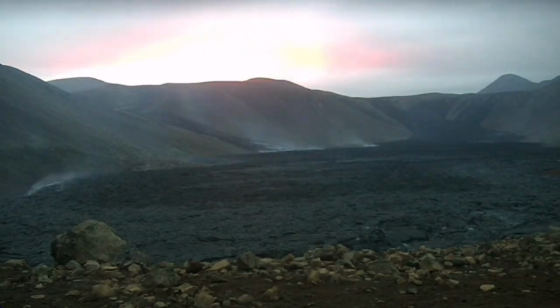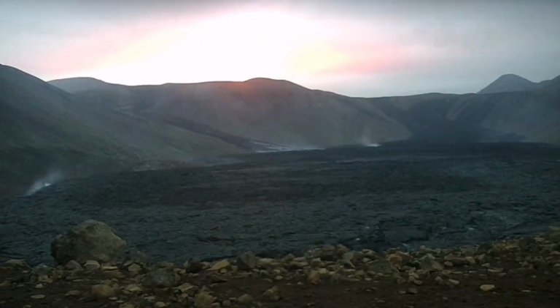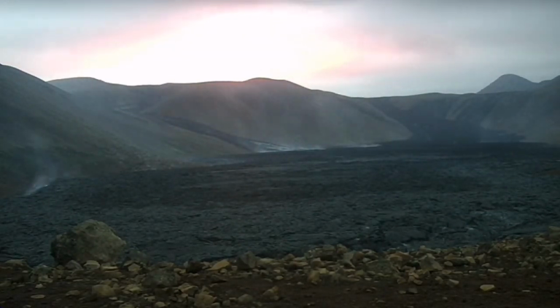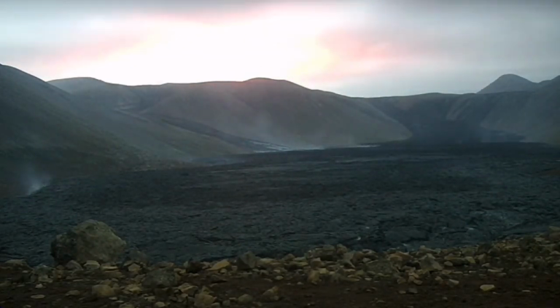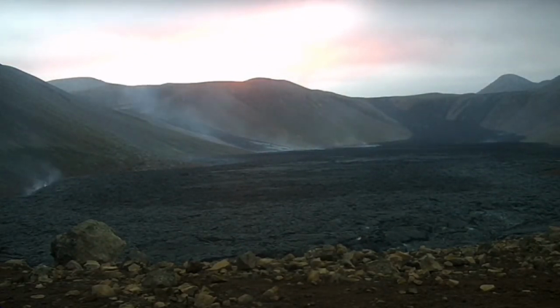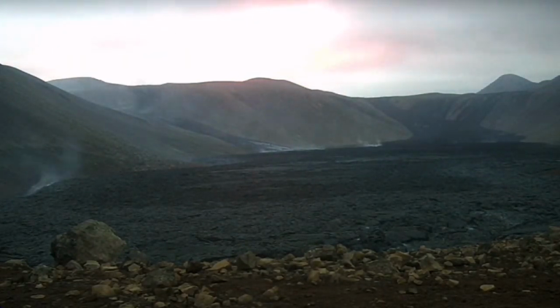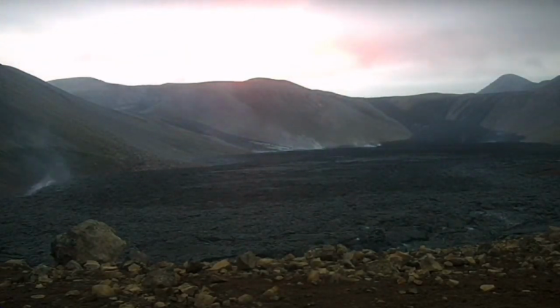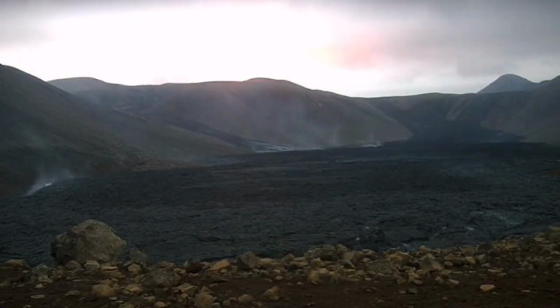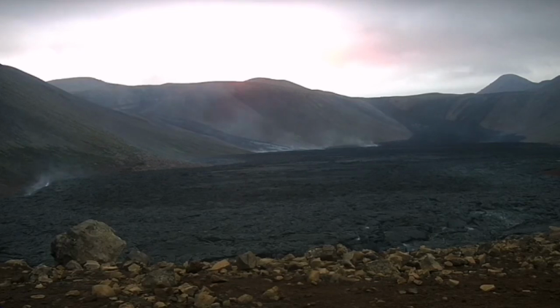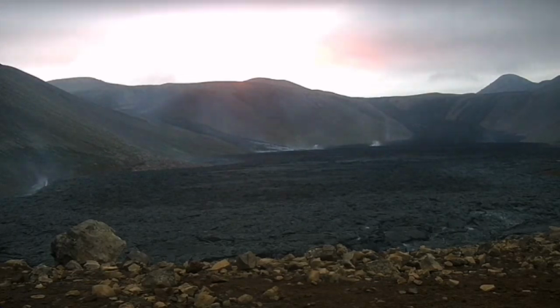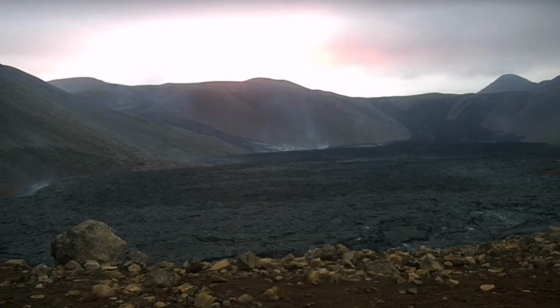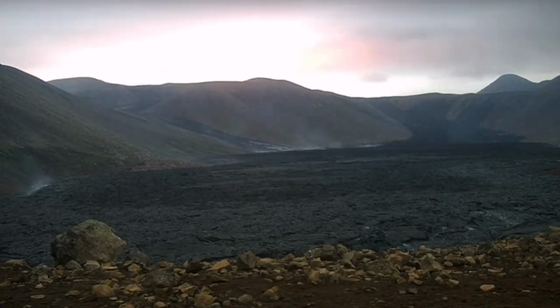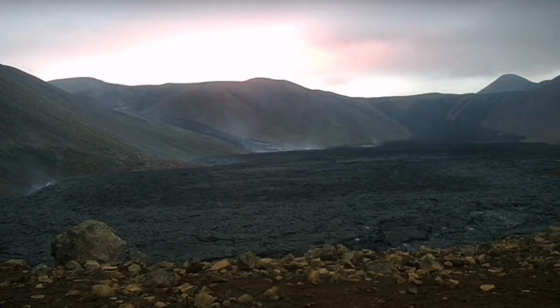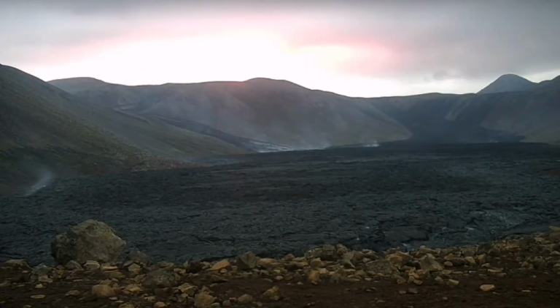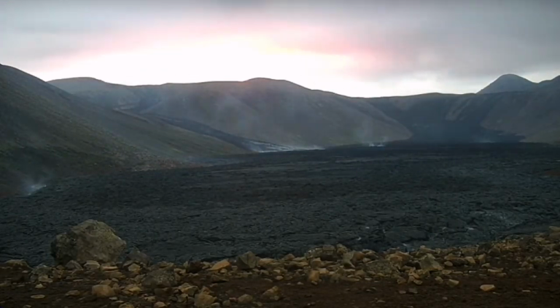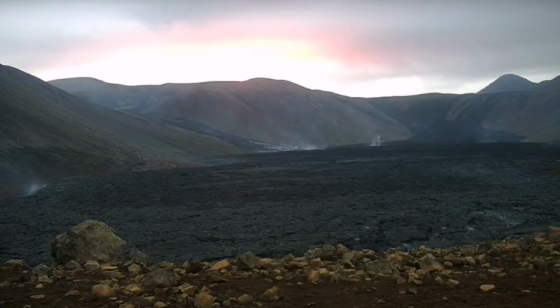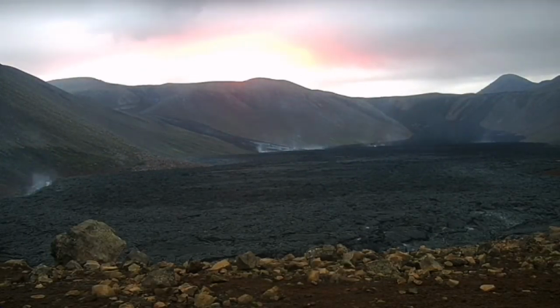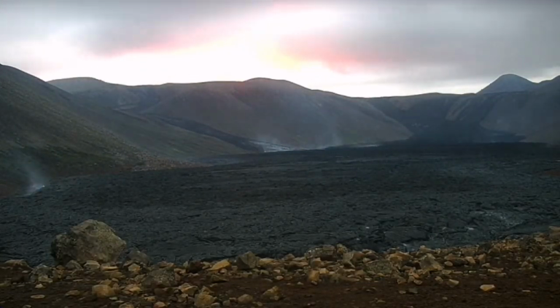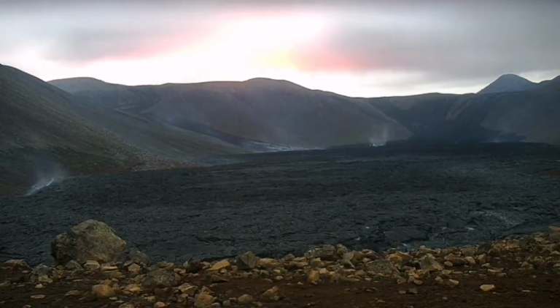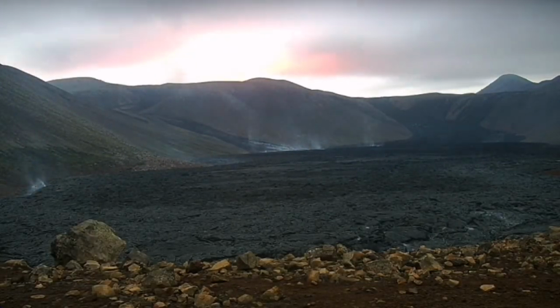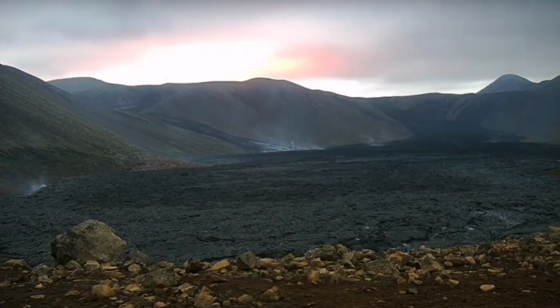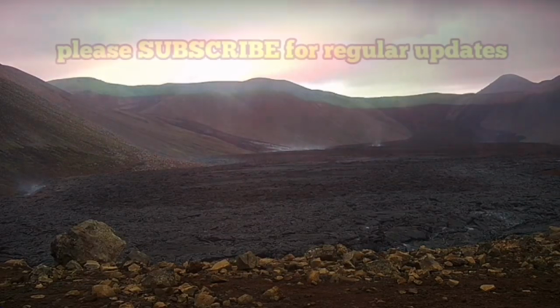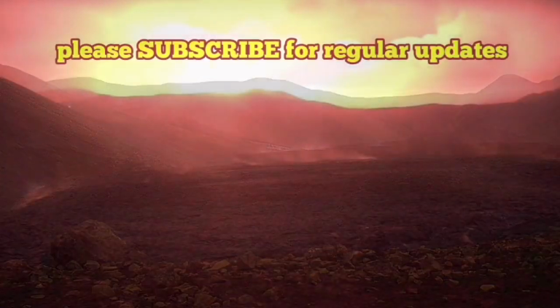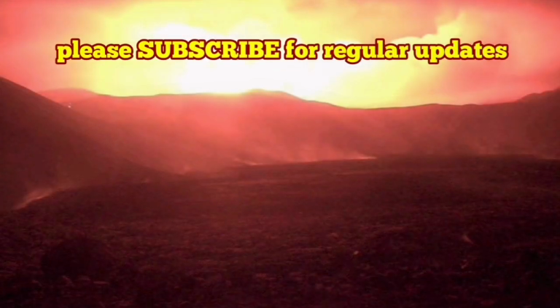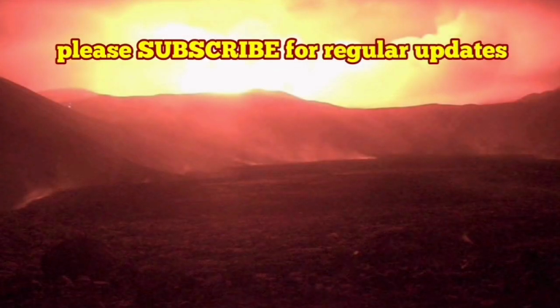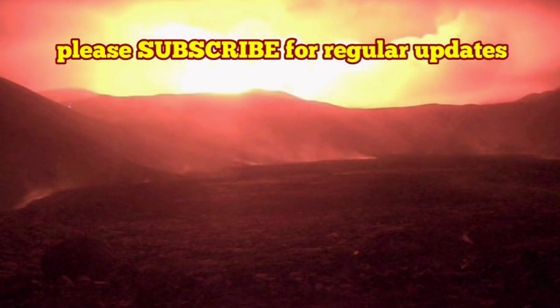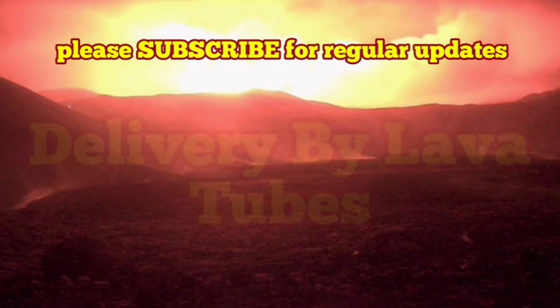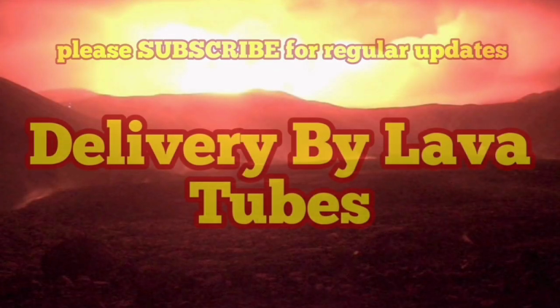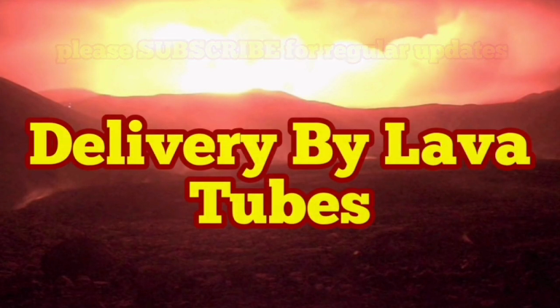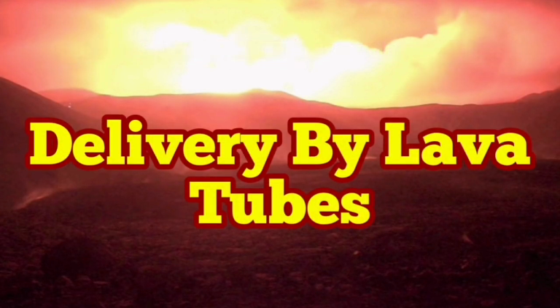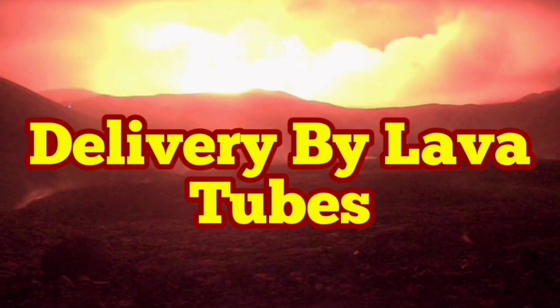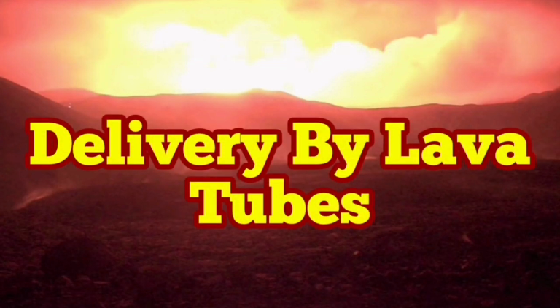You see that activity, and the main delivery method is lava tubes. Around the volcano, we saw that also. There were no visible streams of lava at the base of the volcano.